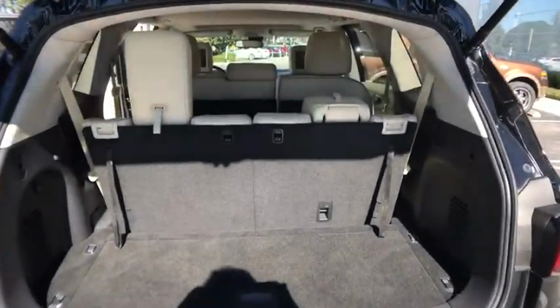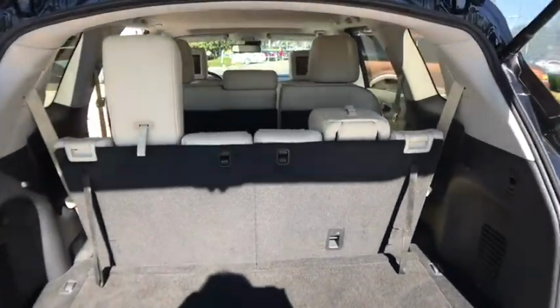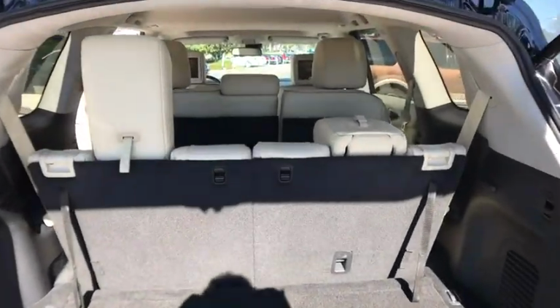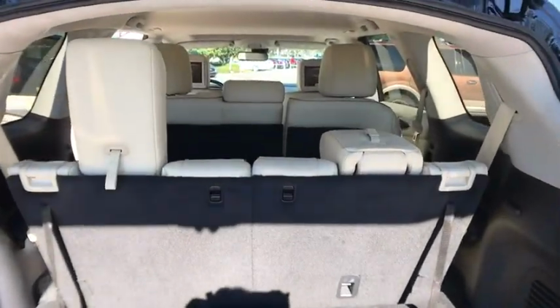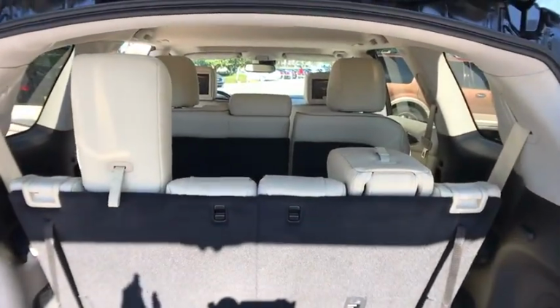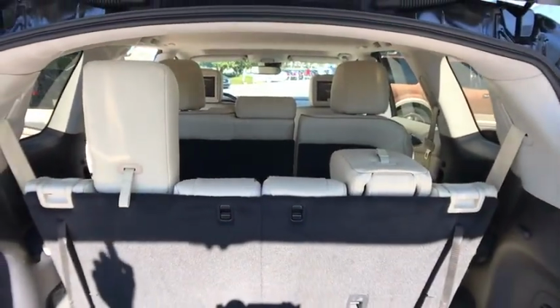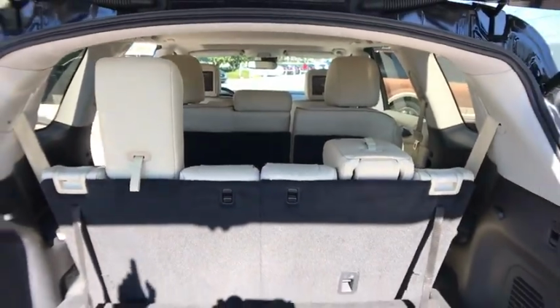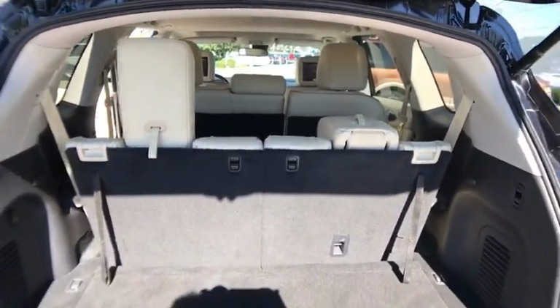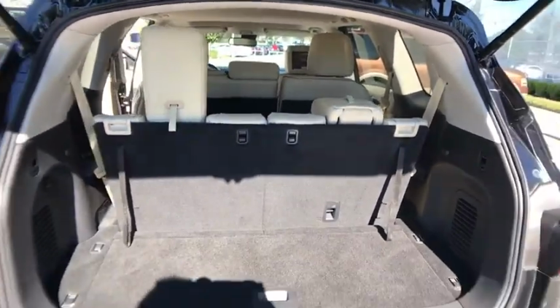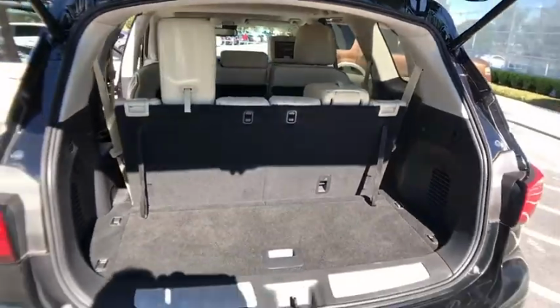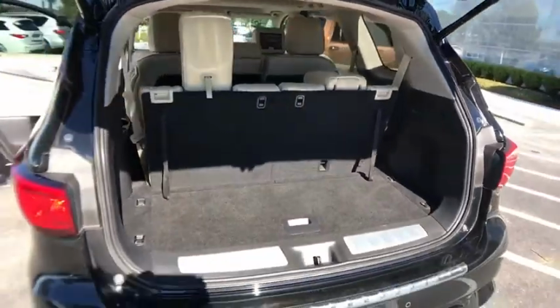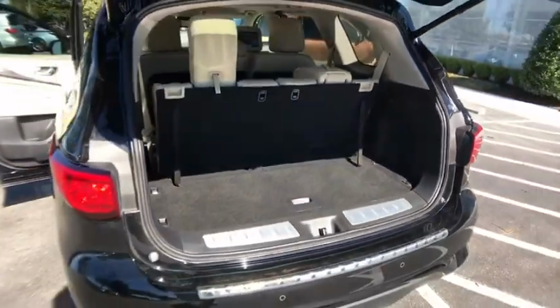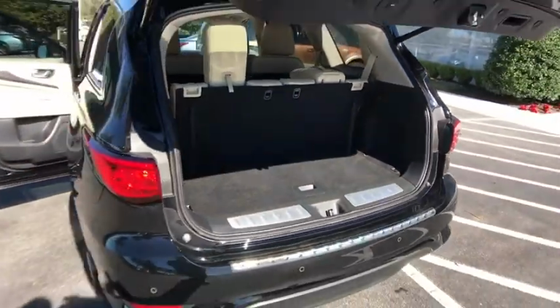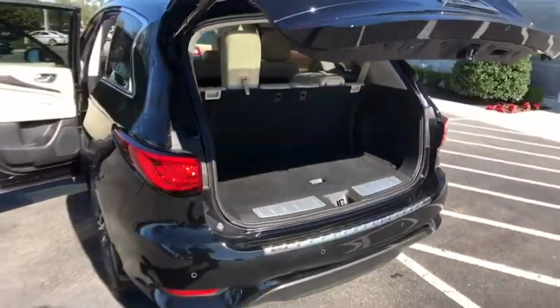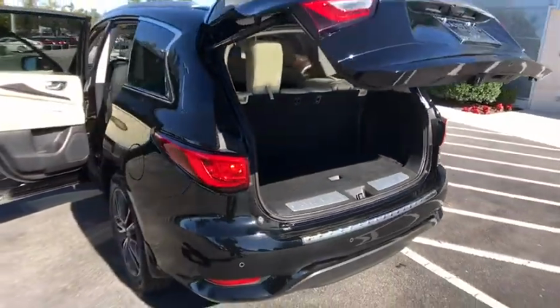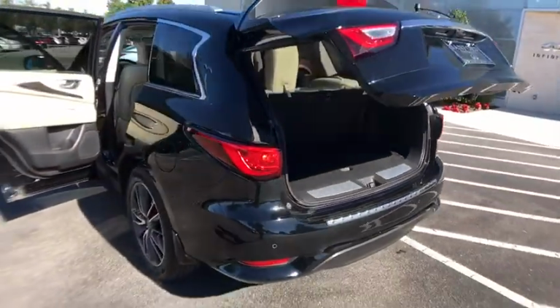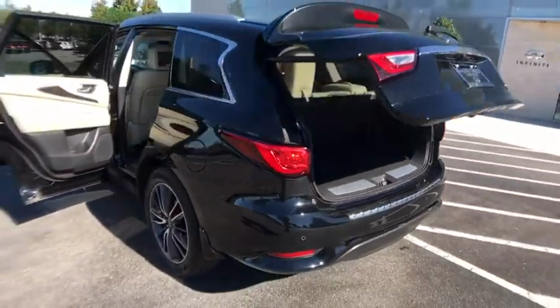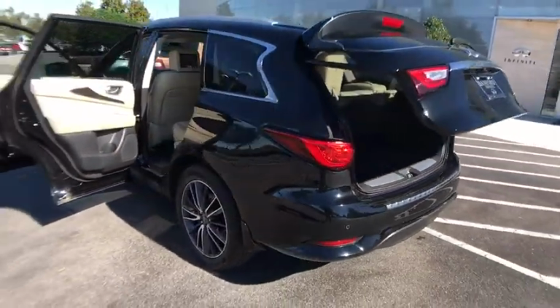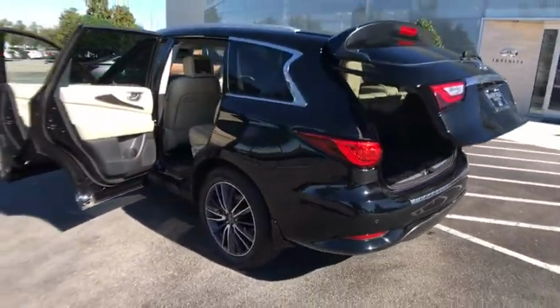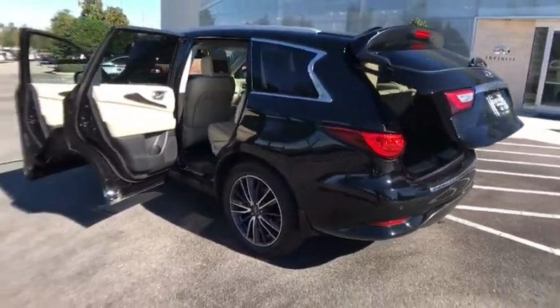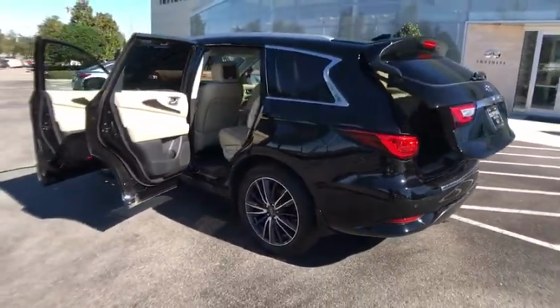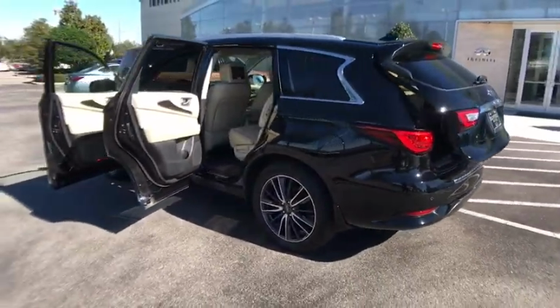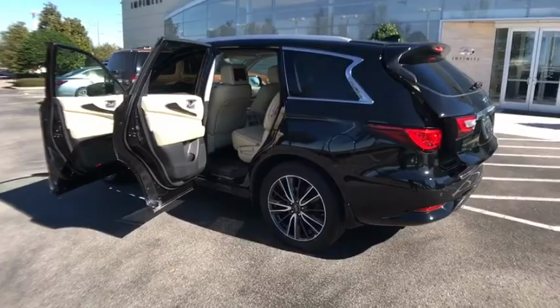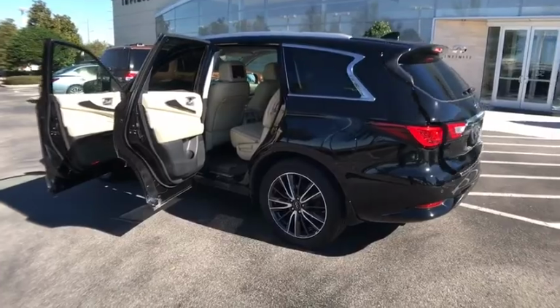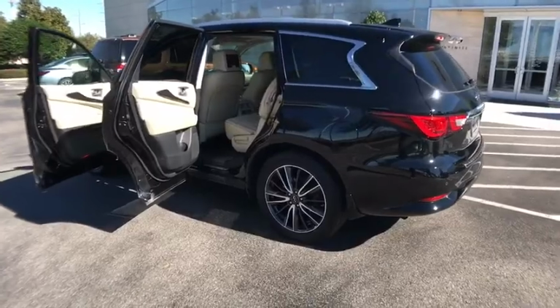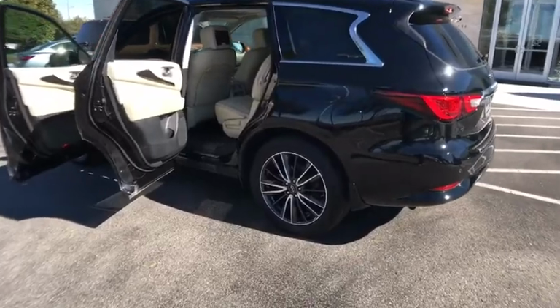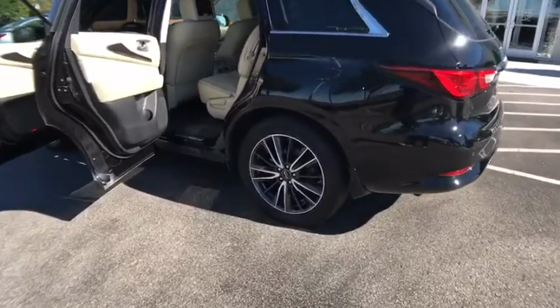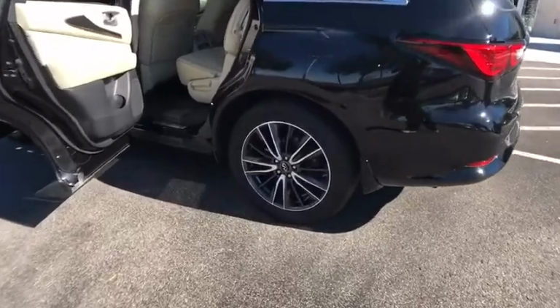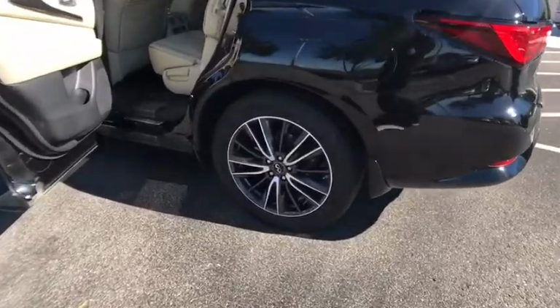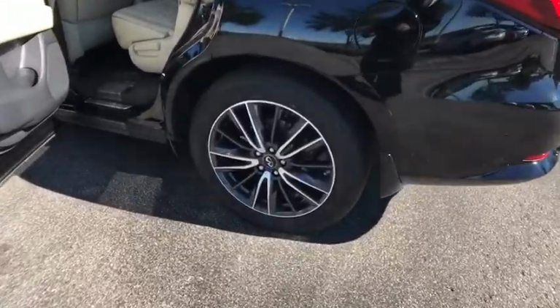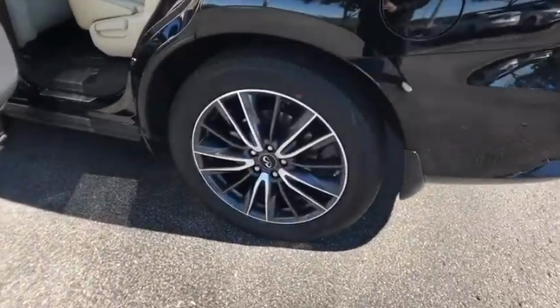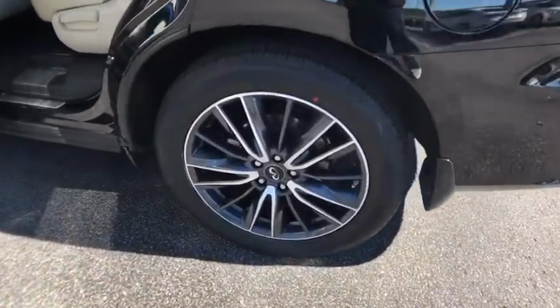This vehicle has less than 30,000 miles. Here are some of this vehicle's great options: stability control, traction control, anti-lock braking system, power liftgate, steering wheel audio controls.